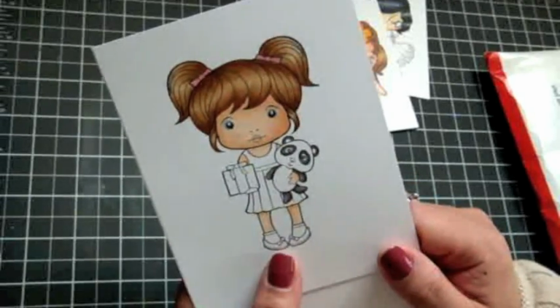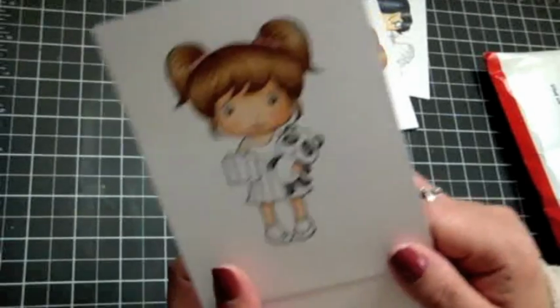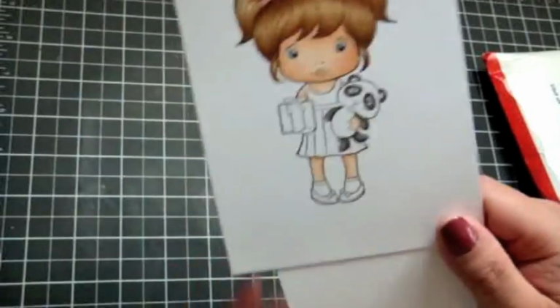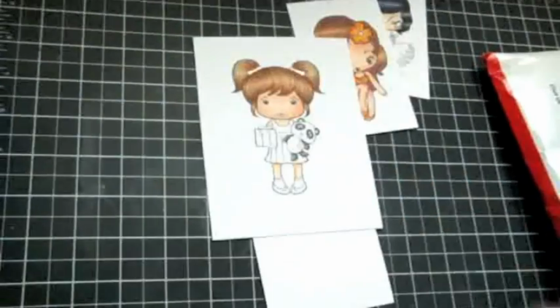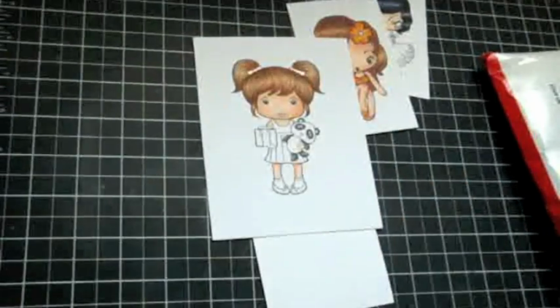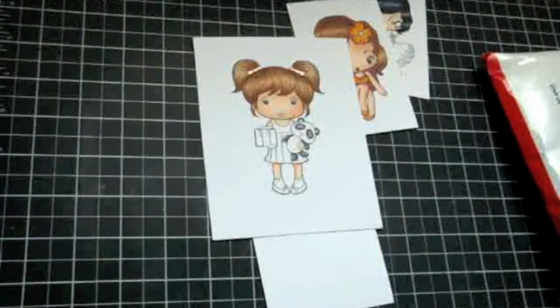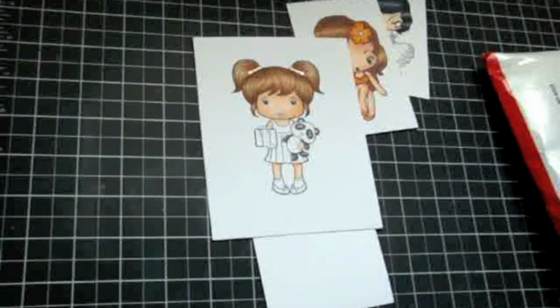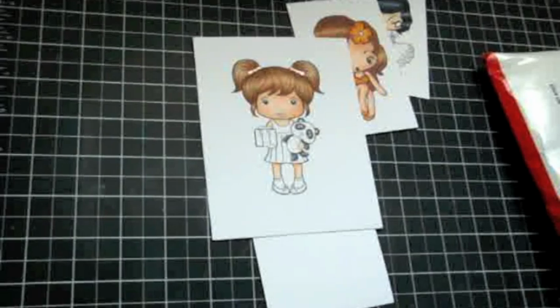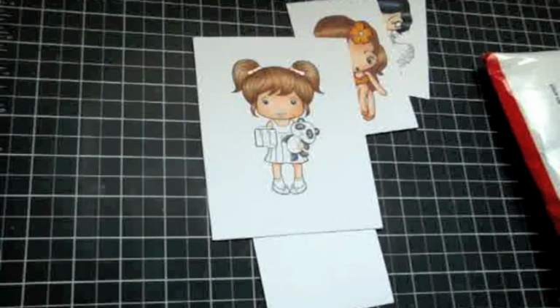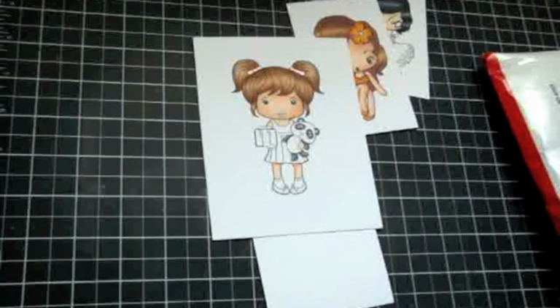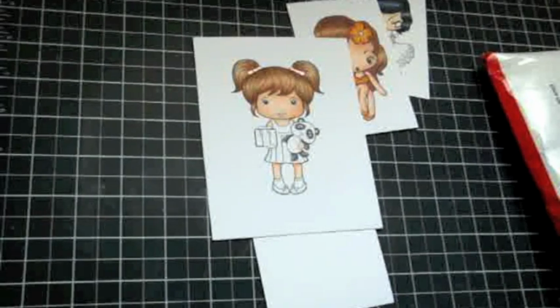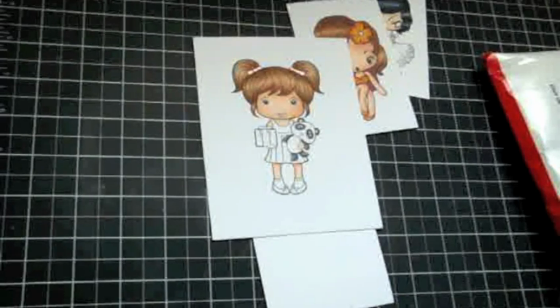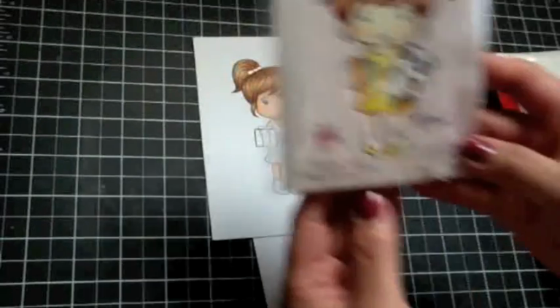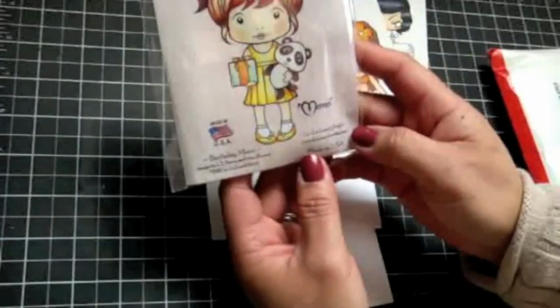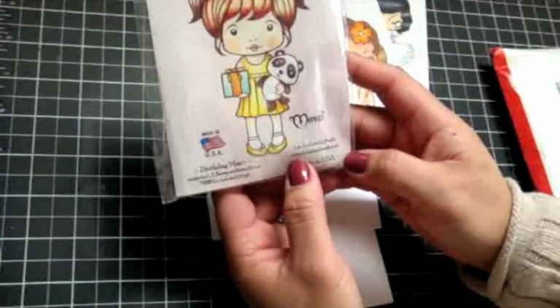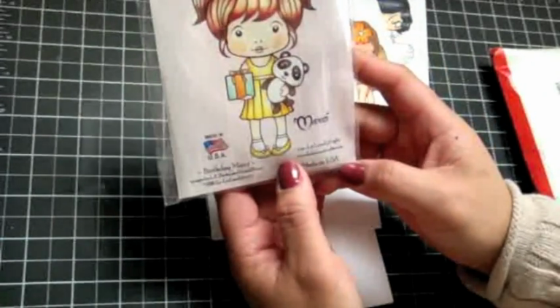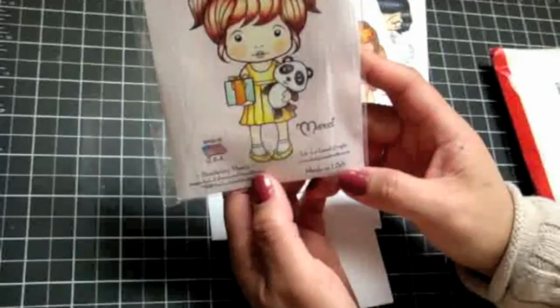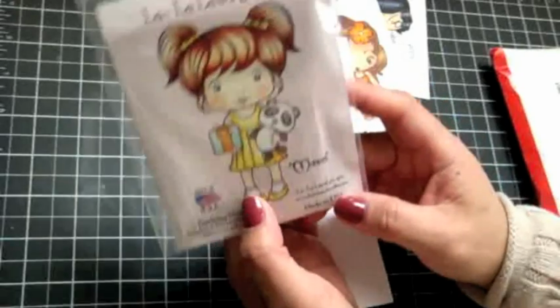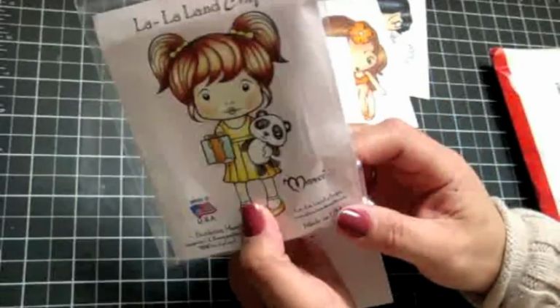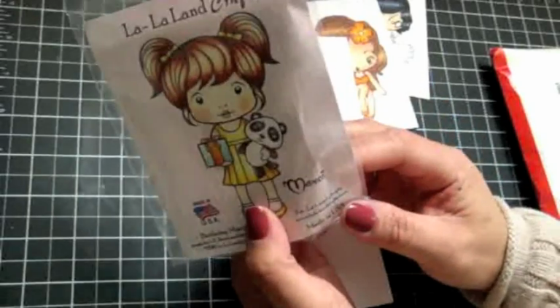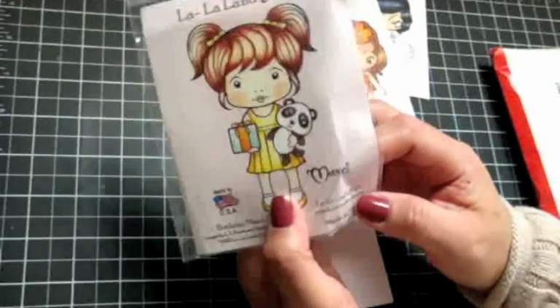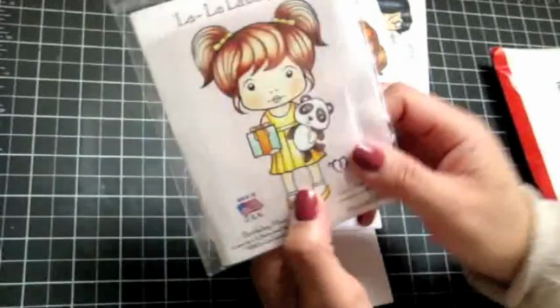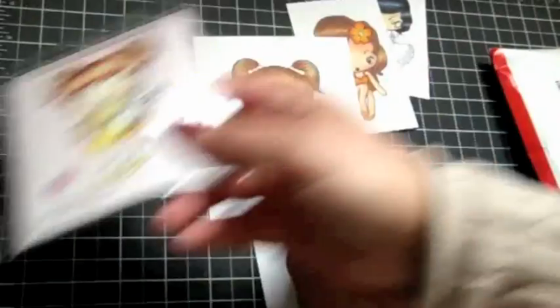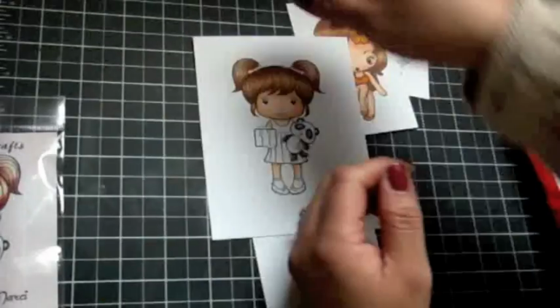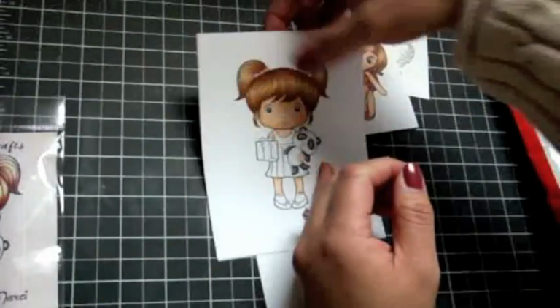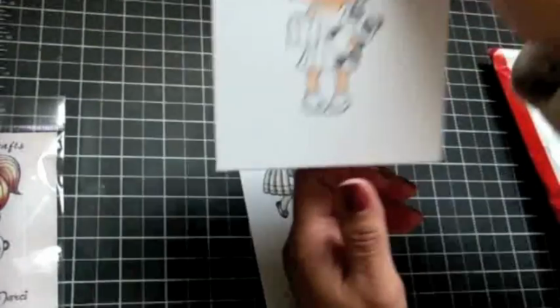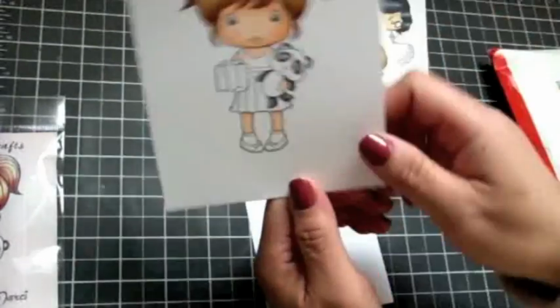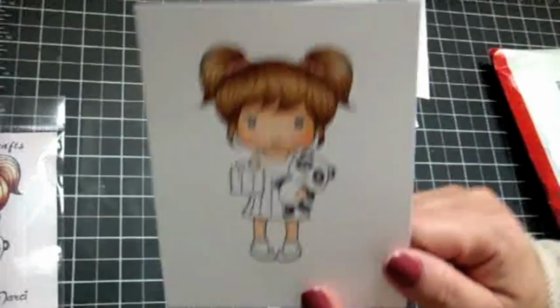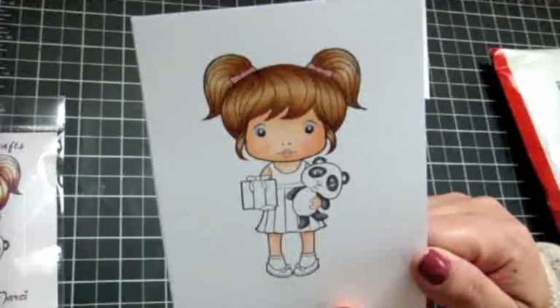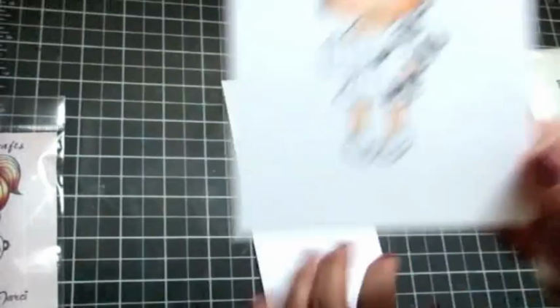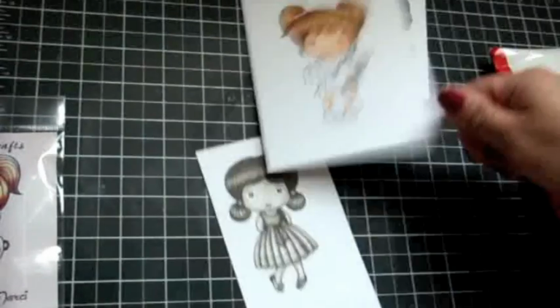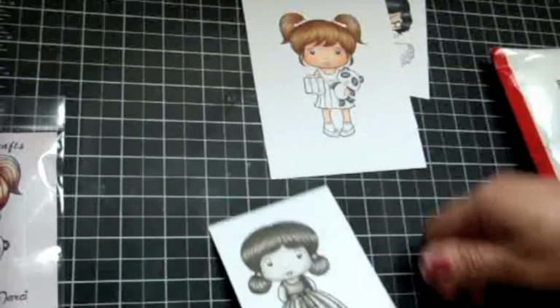And this one — I shared this in the haul — it's this little gal called Birthday Marcy, and she's available at stampersdream.com. She's just so adorable. It's my first time coloring her up, so I can't wait to play around with her.